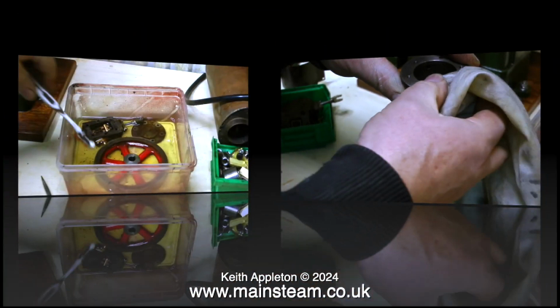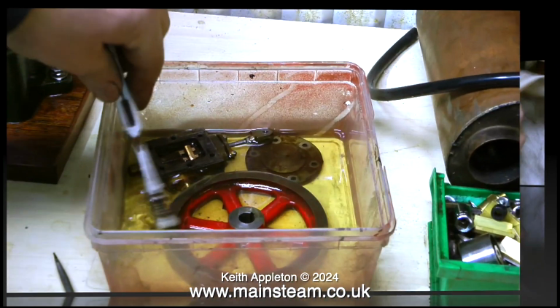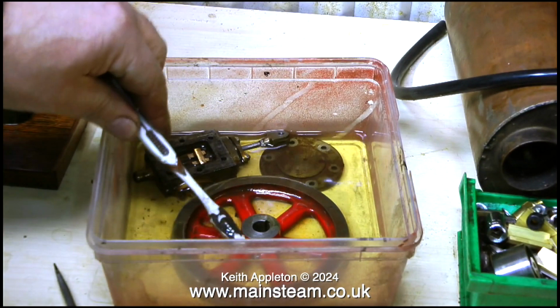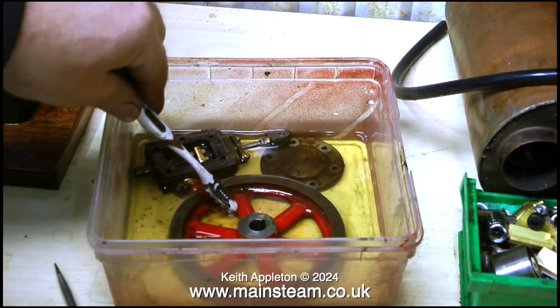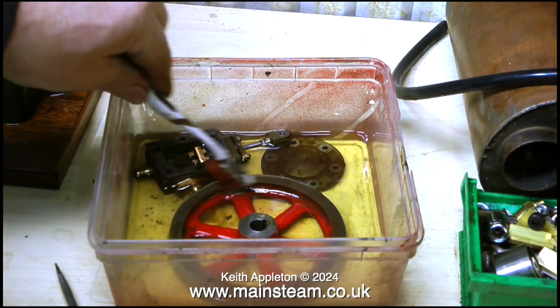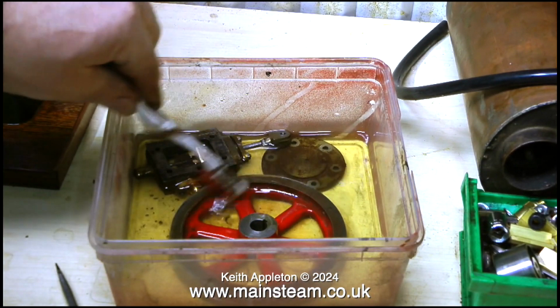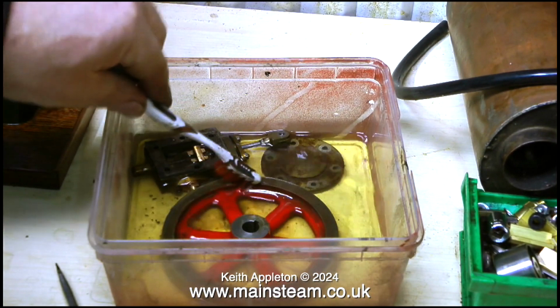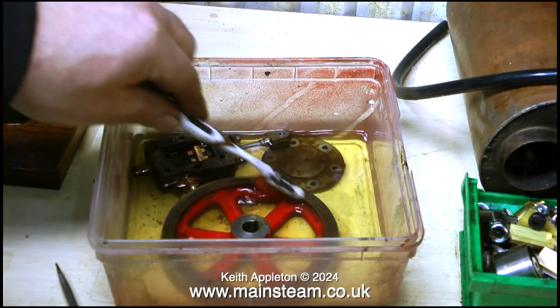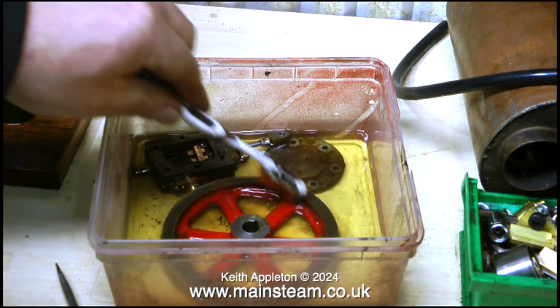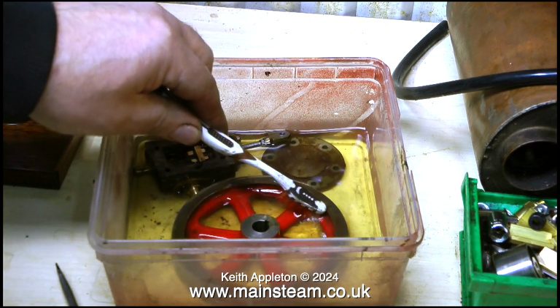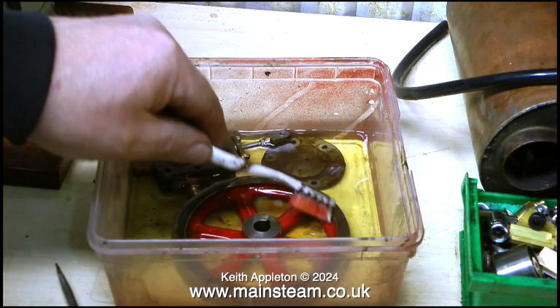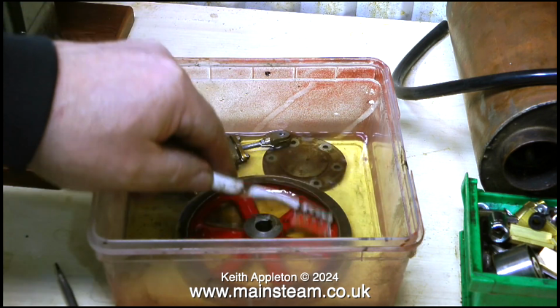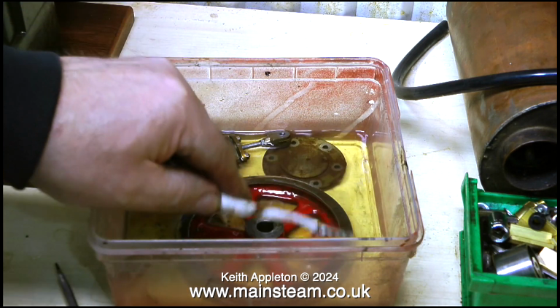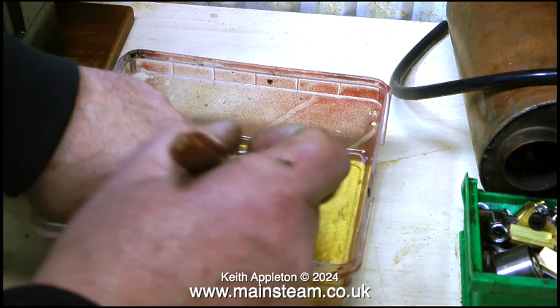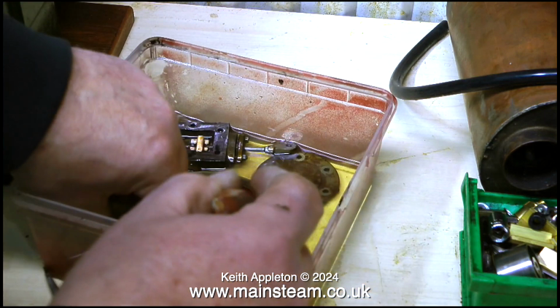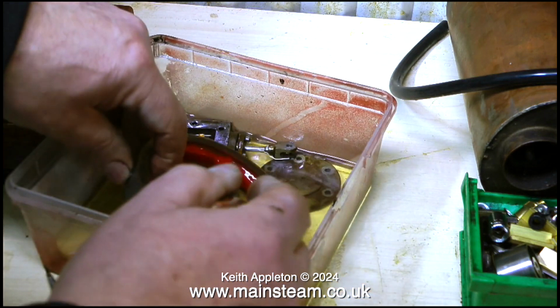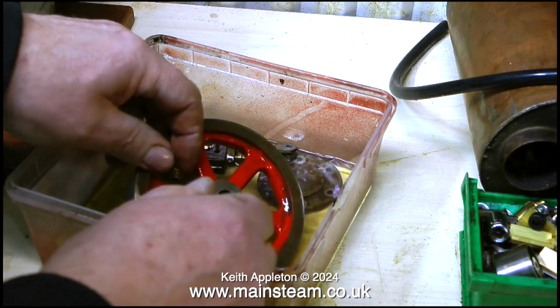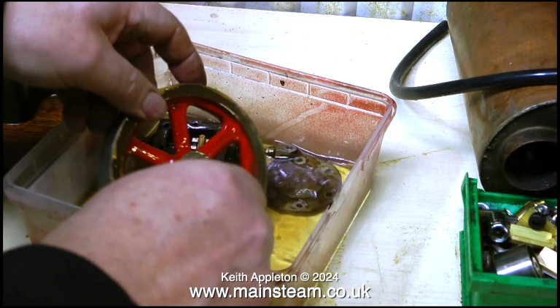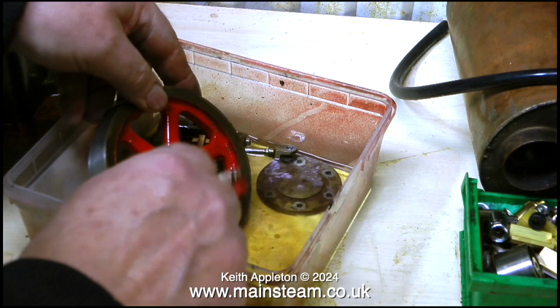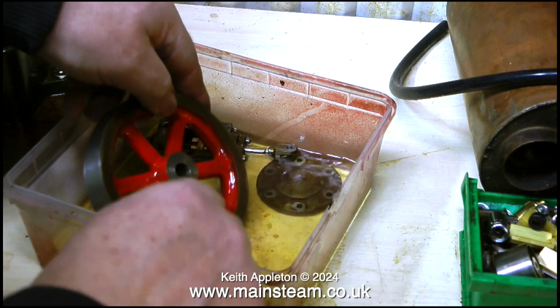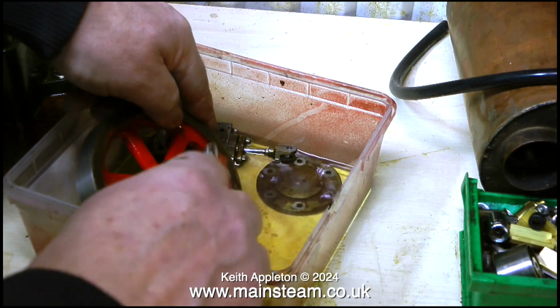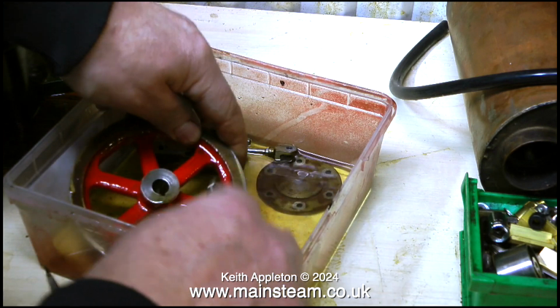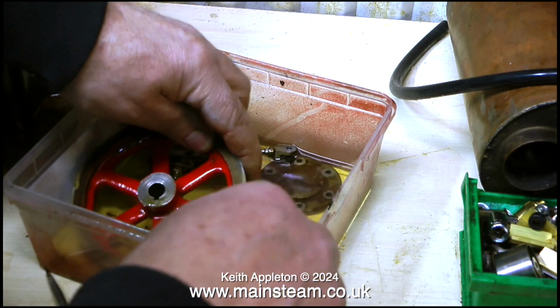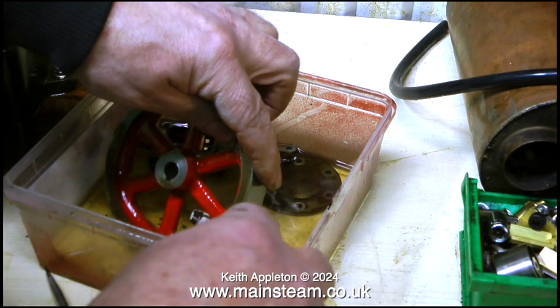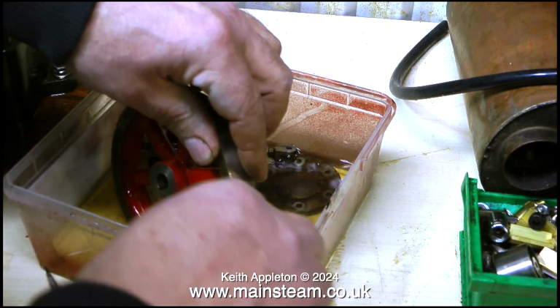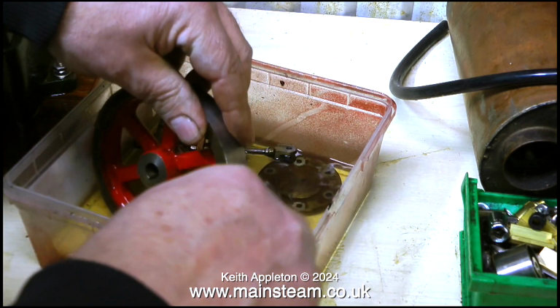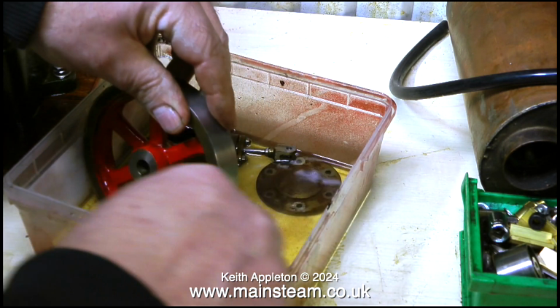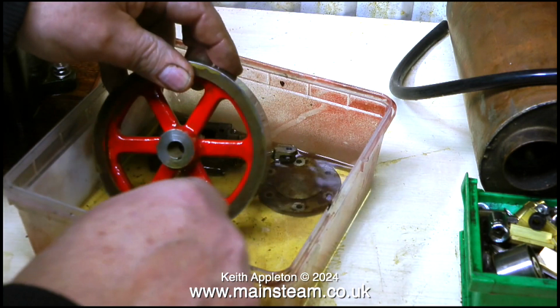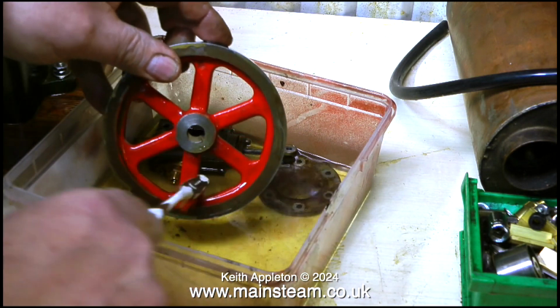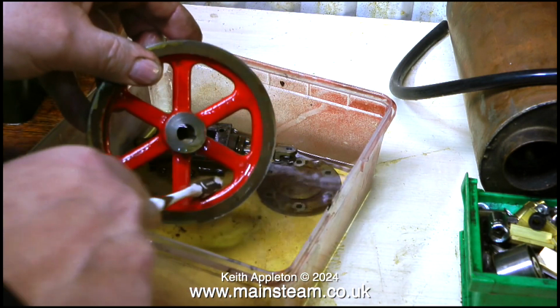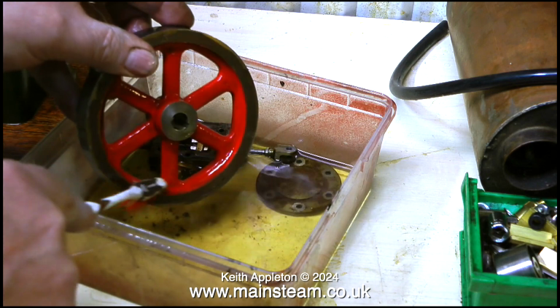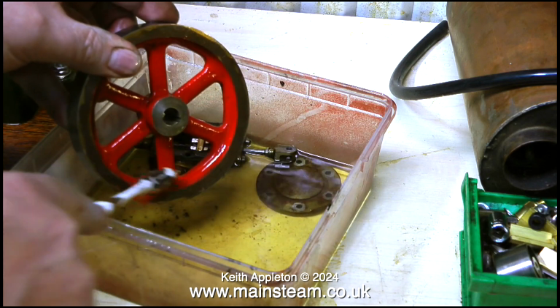After emptying the white spirit out of the container, I refilled it with some cellulose thinners. Apparently it's very nasty stuff, some viewers tell me — but I've used it for years and I still have both of my hands, and I haven't started glowing in the dark yet.